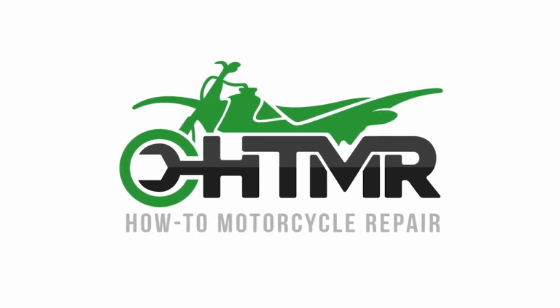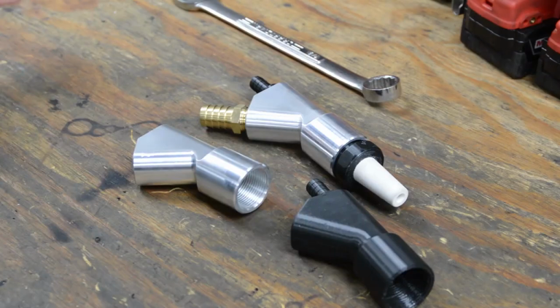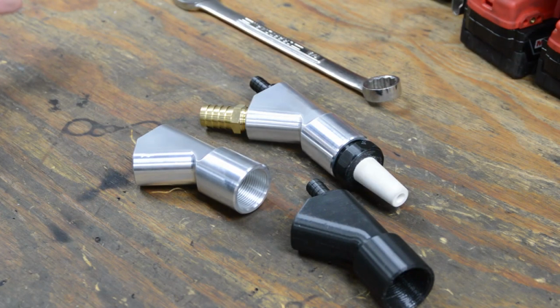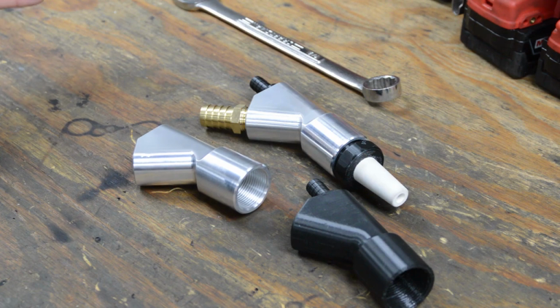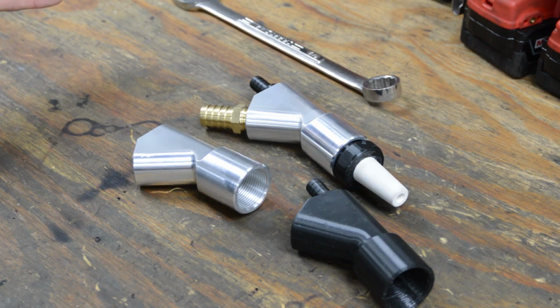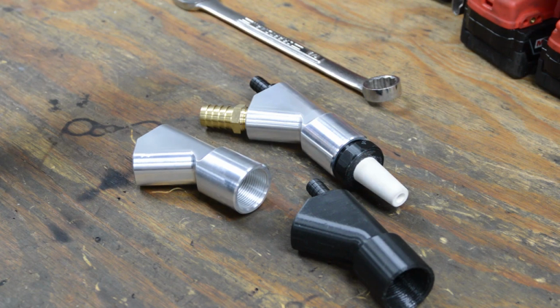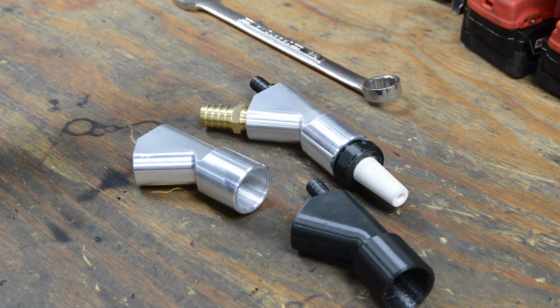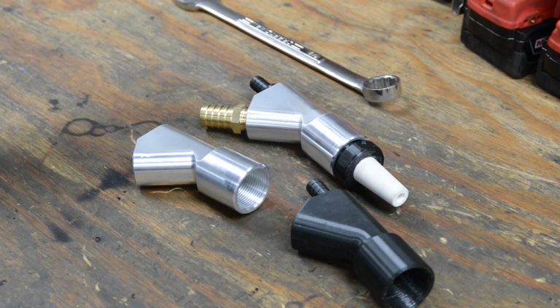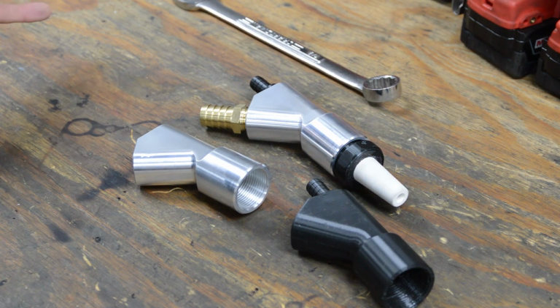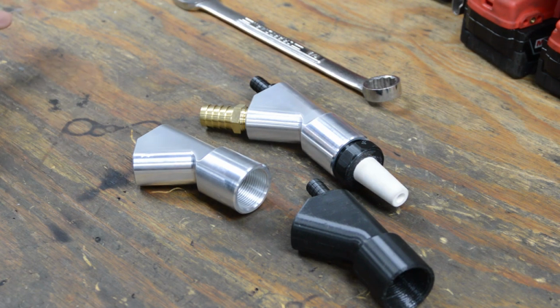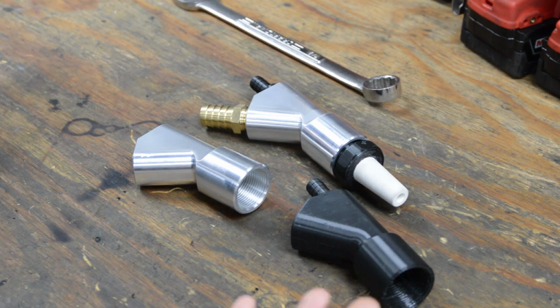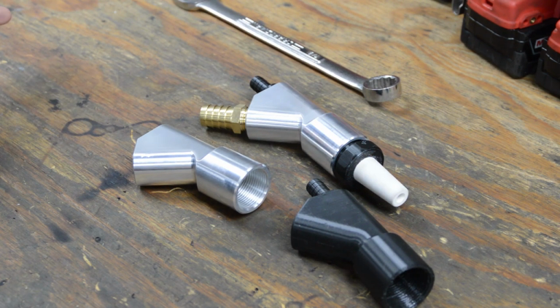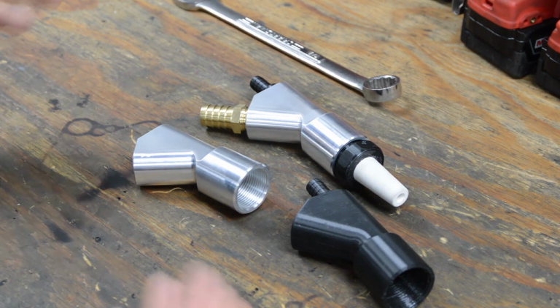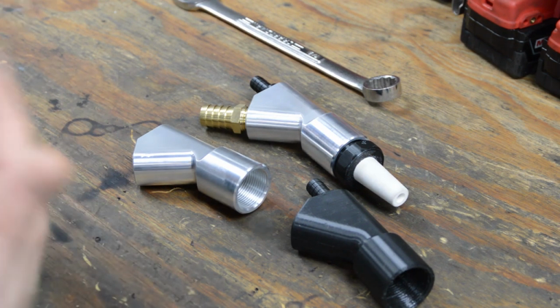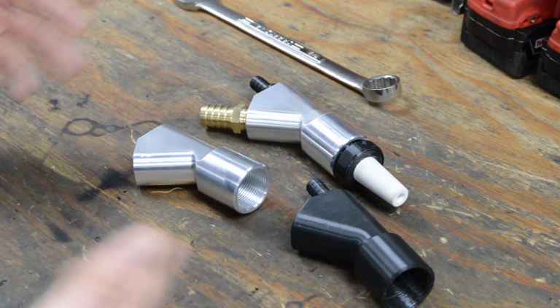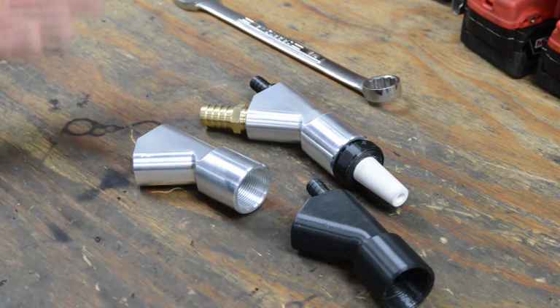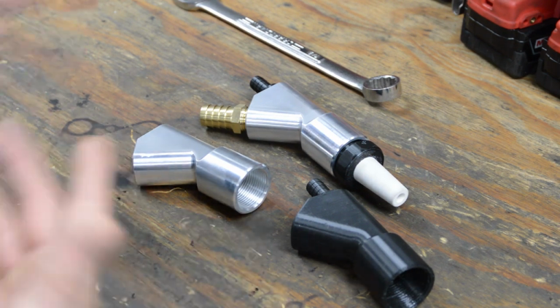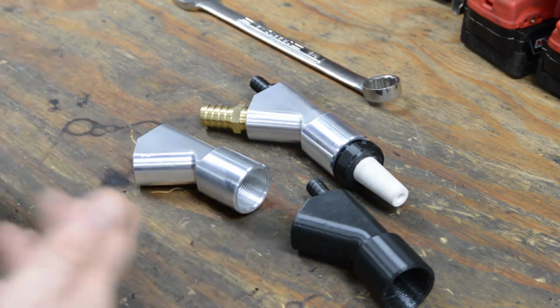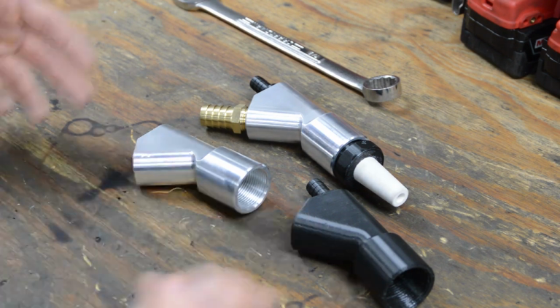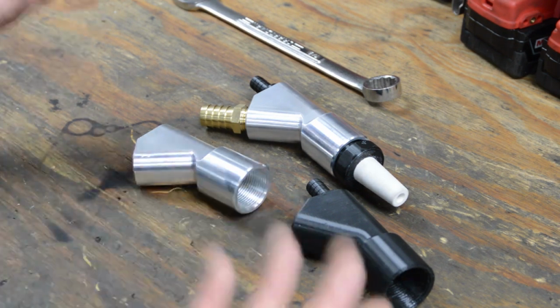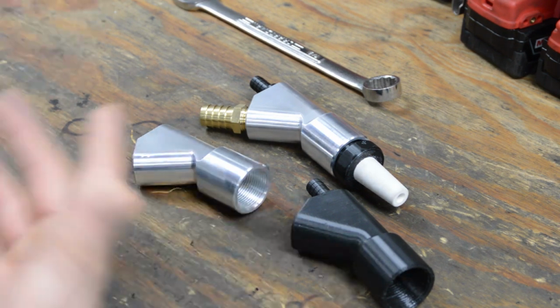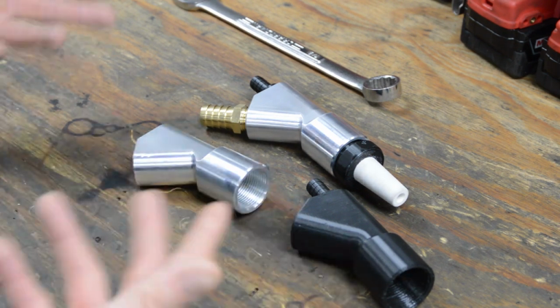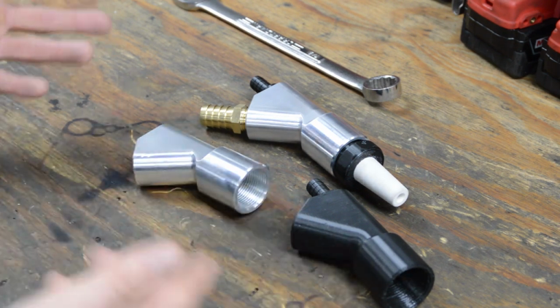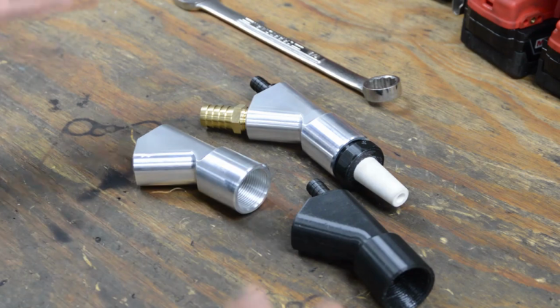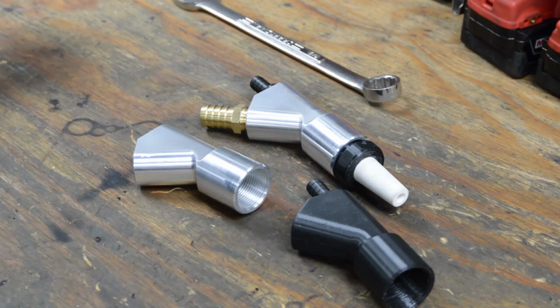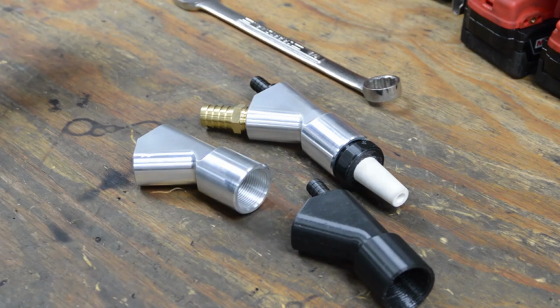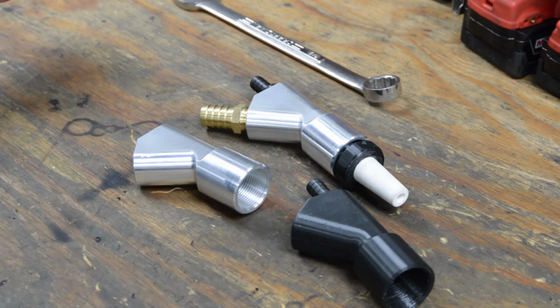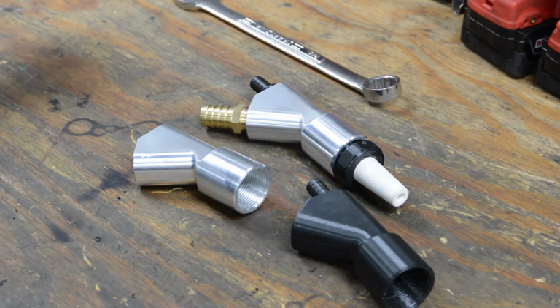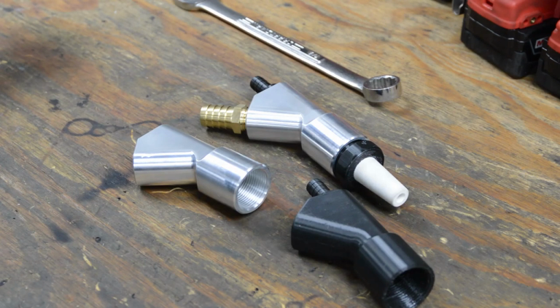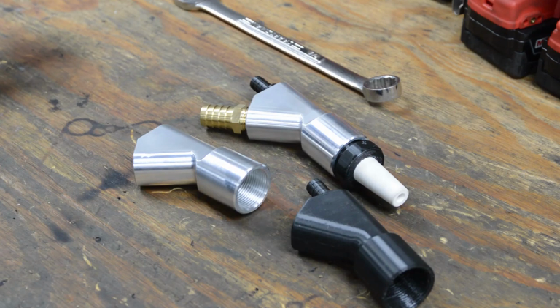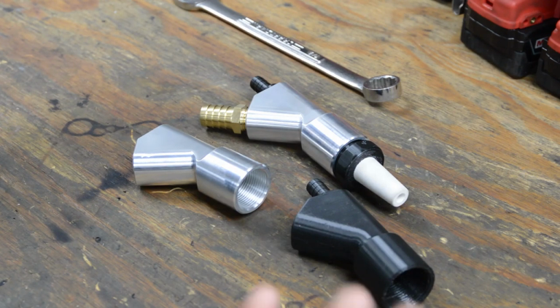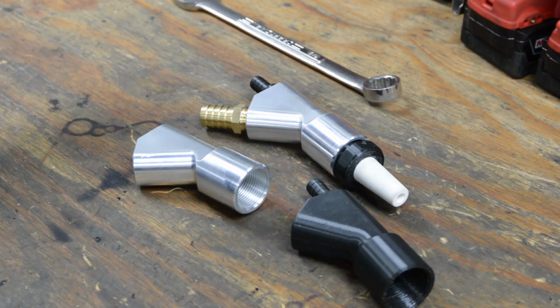Alright guys, I want to give you a little update on the HTMR gun and the progress I'm making towards the batch of 50 that I plan on selling on my website.